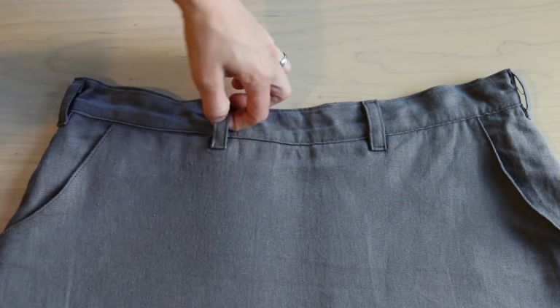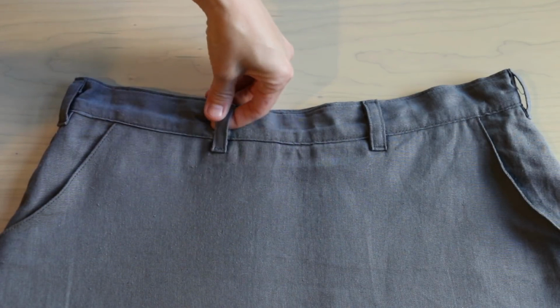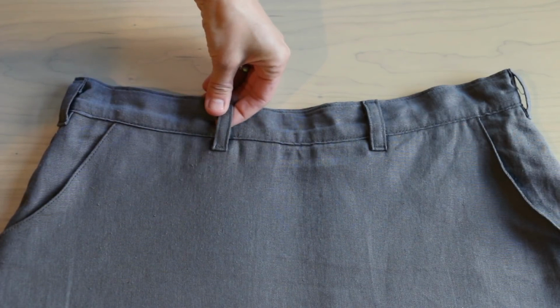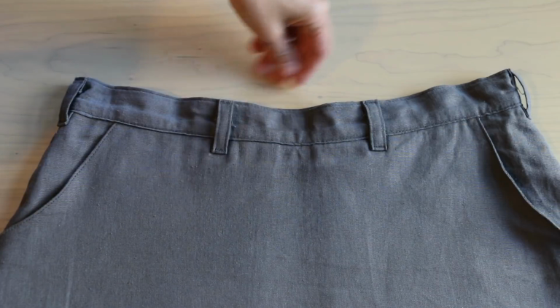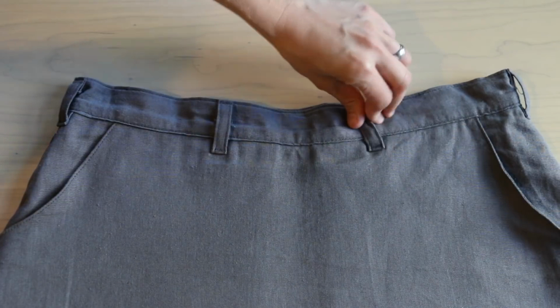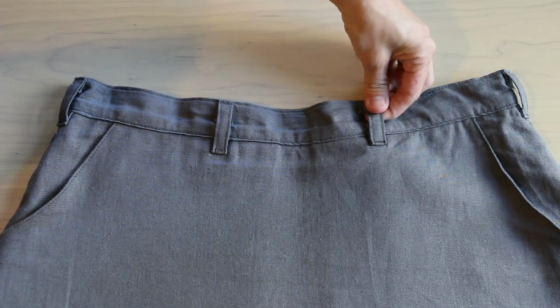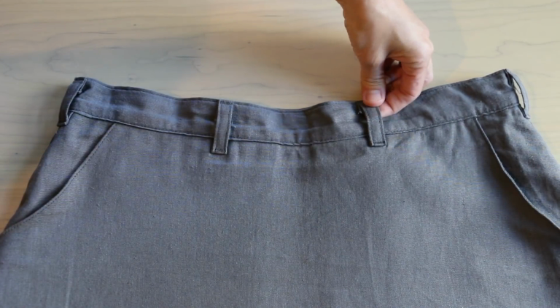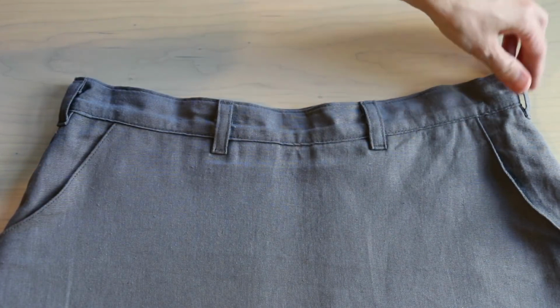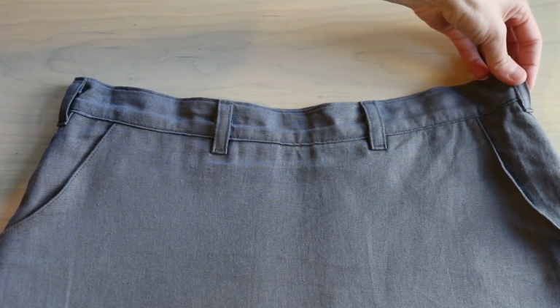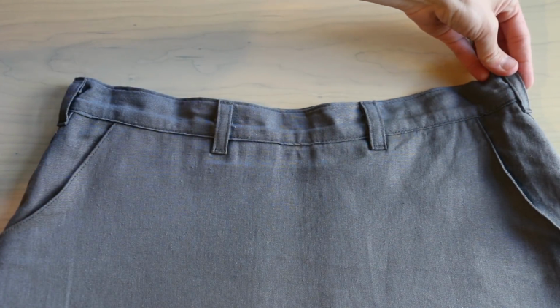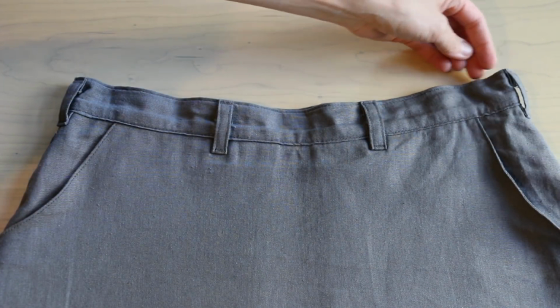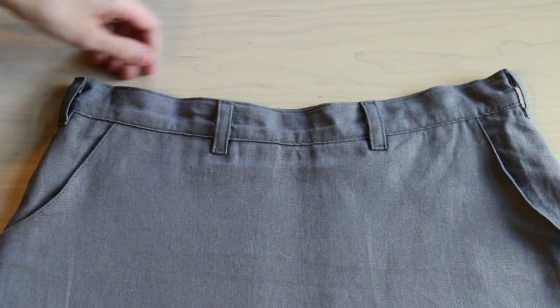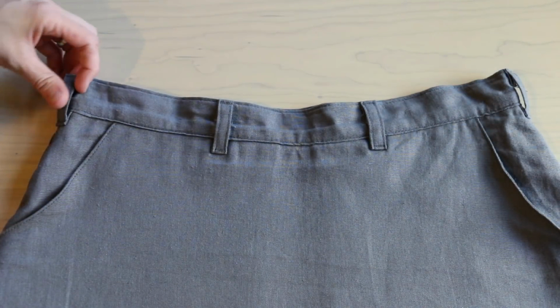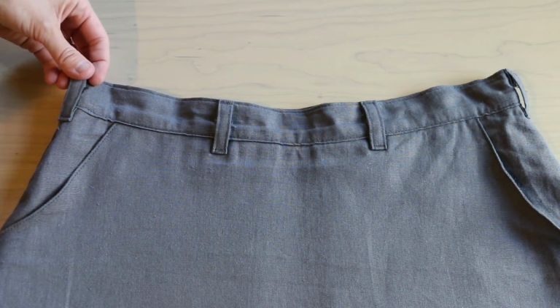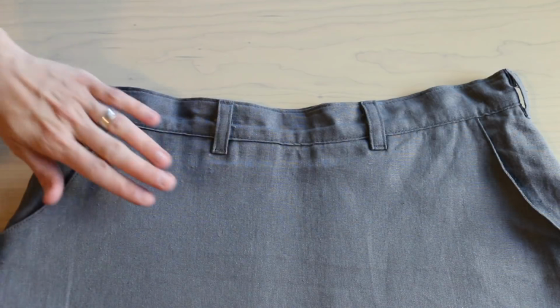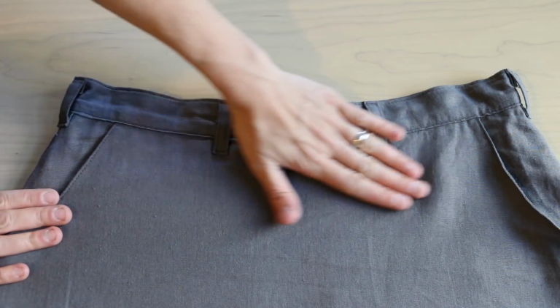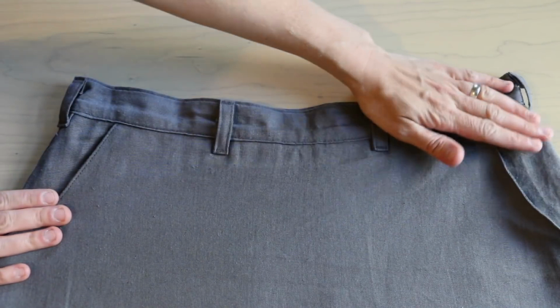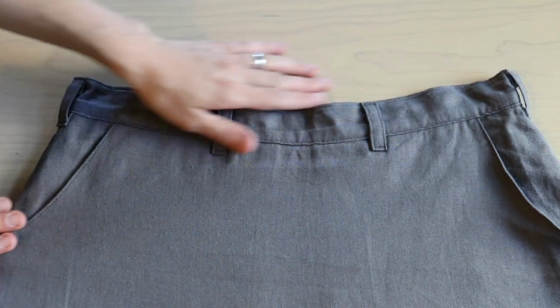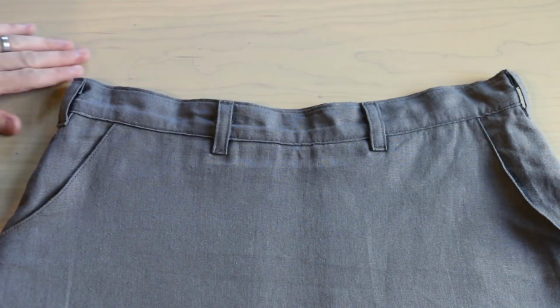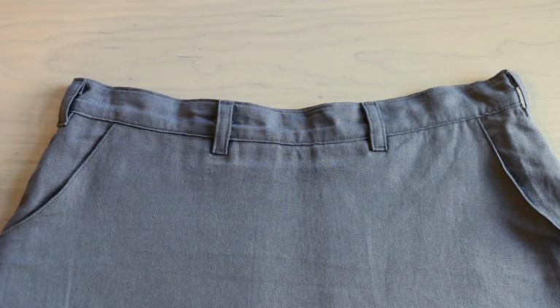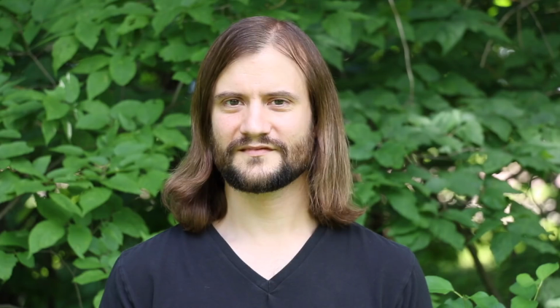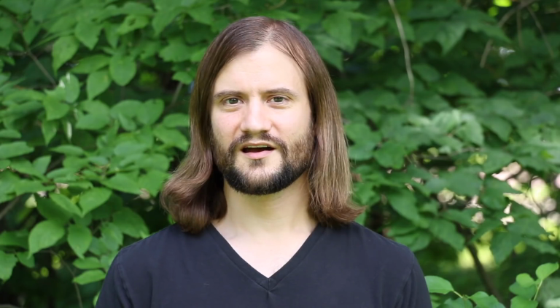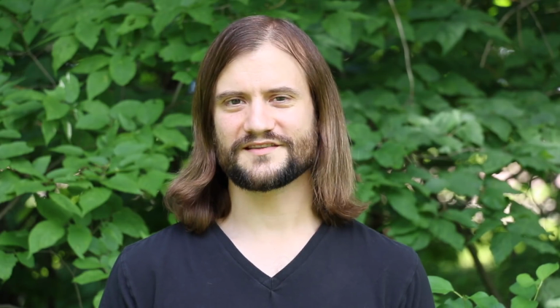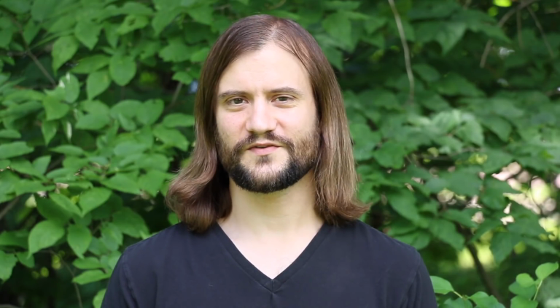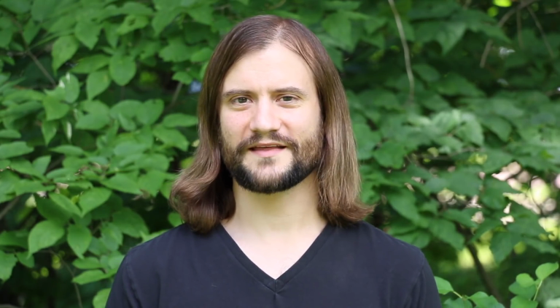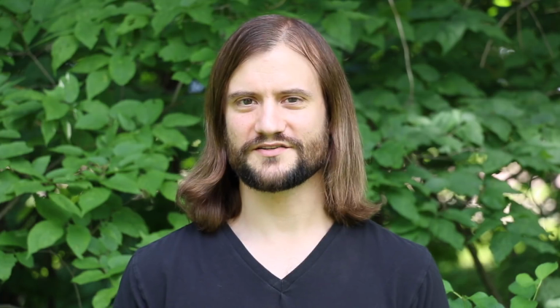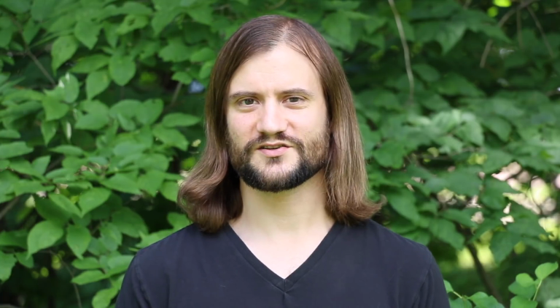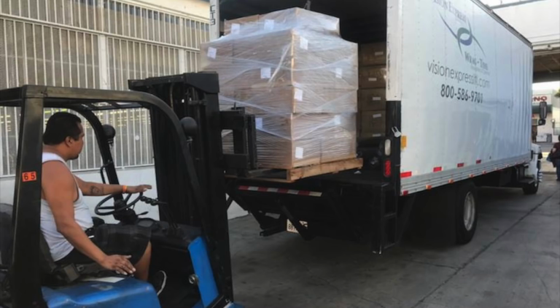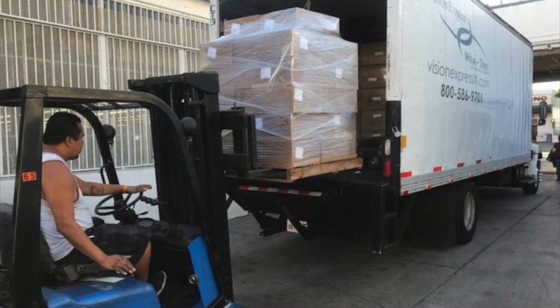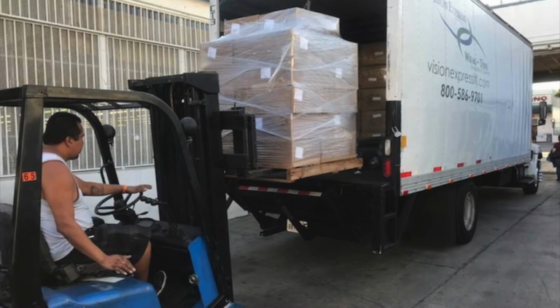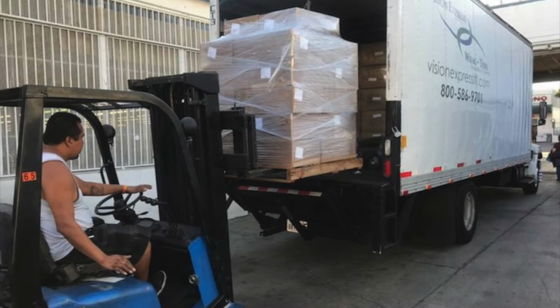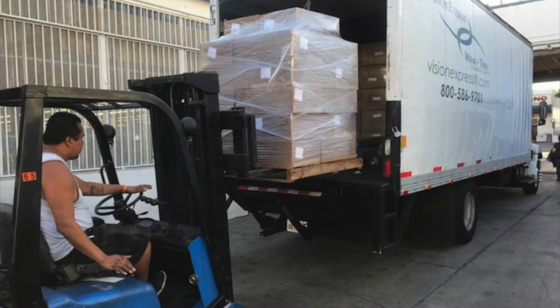All materials have now been sourced, the specs have been finalized, and our factory partner in Los Angeles has made several rounds of samples and given us a production quote. All that's left is for you to back this project so I can give the factory the go-ahead to make this product a reality.